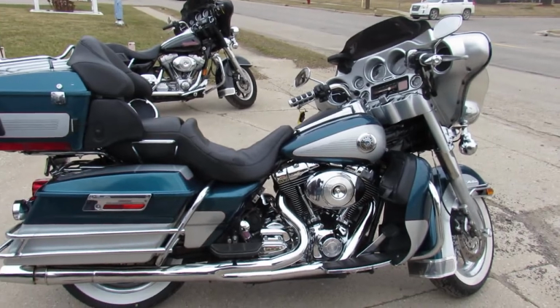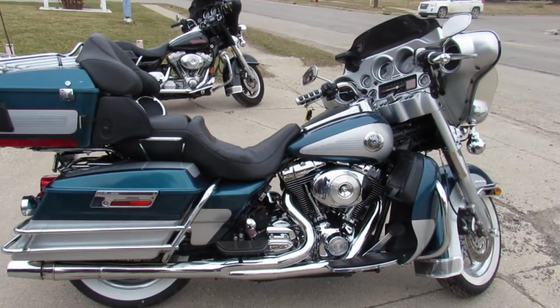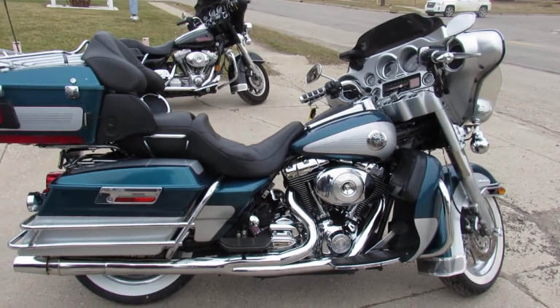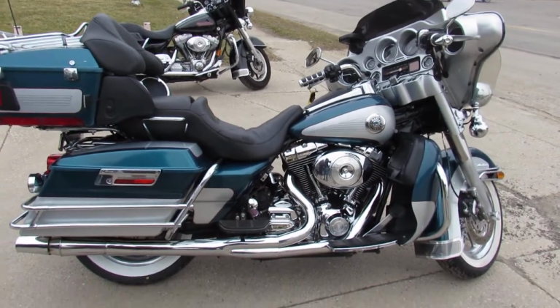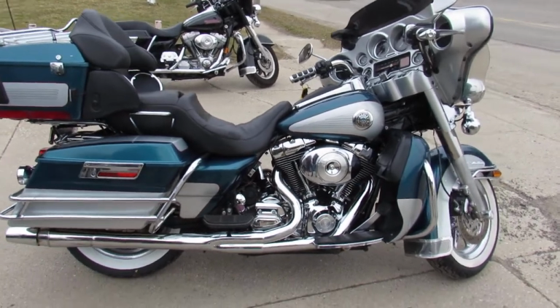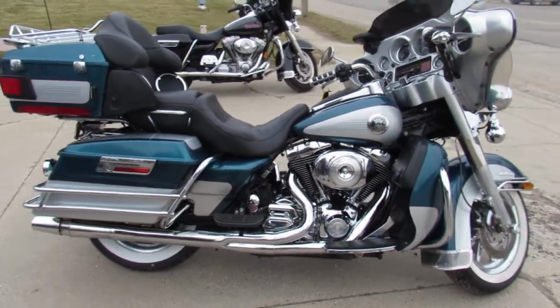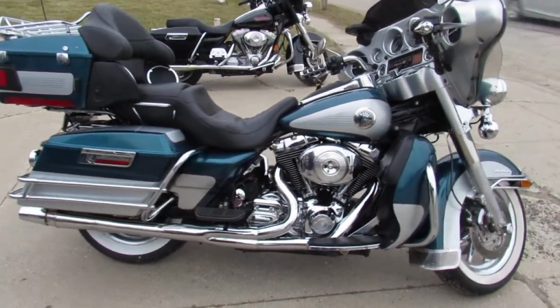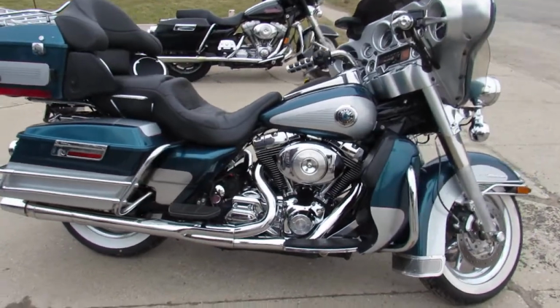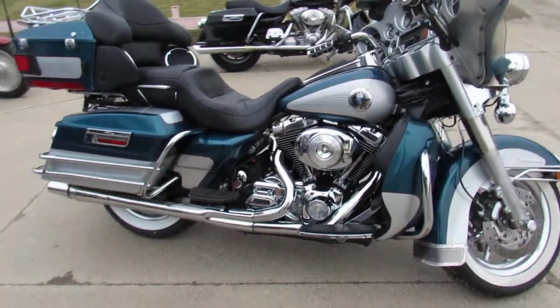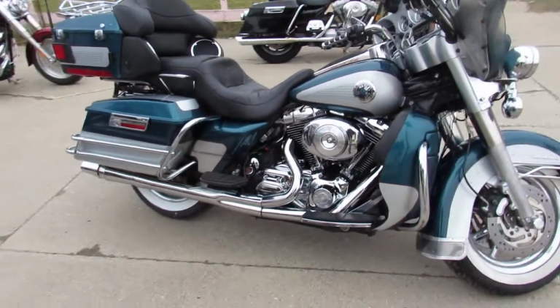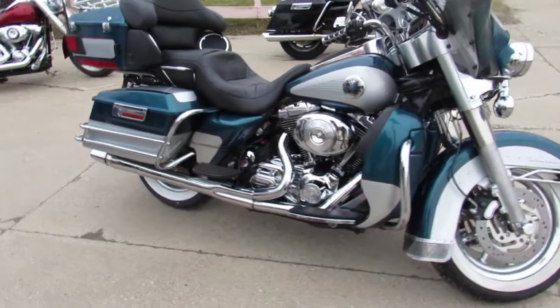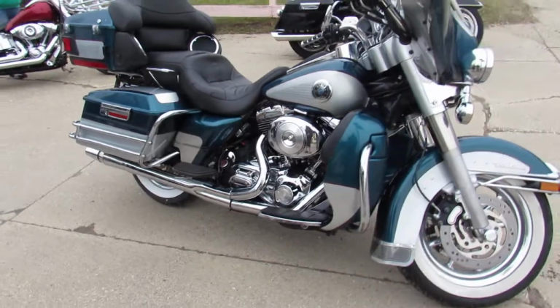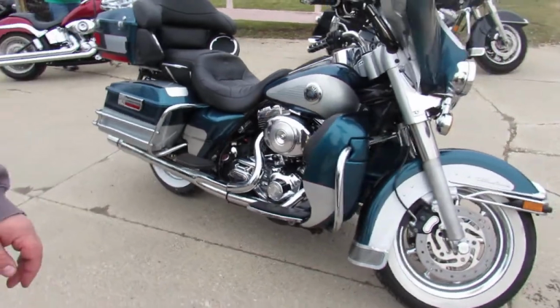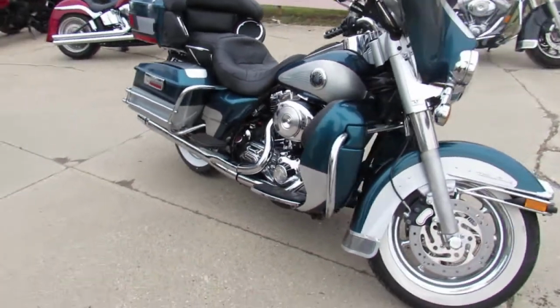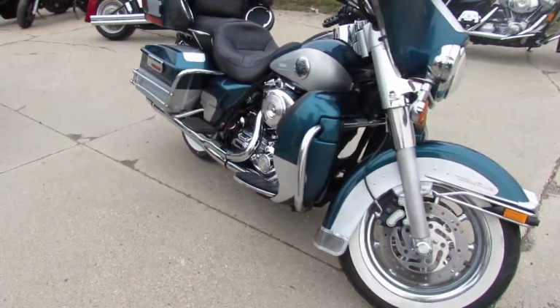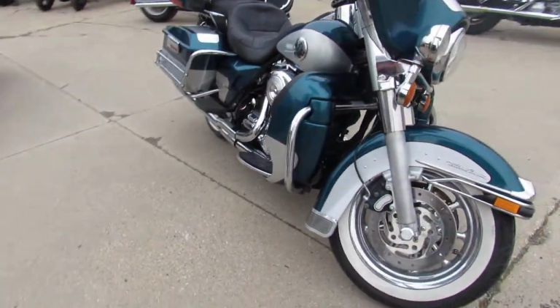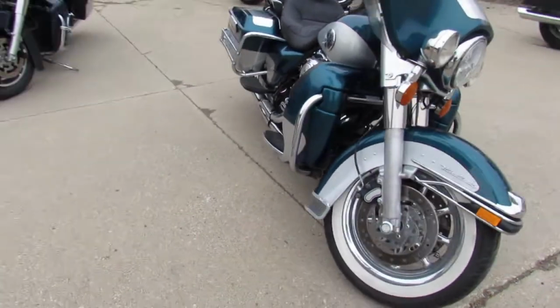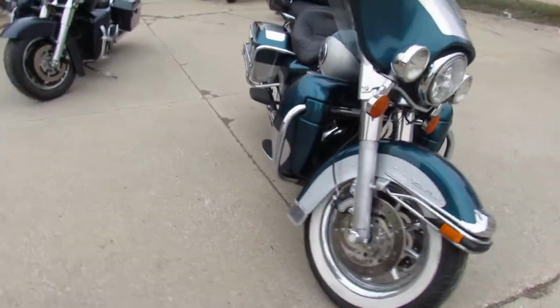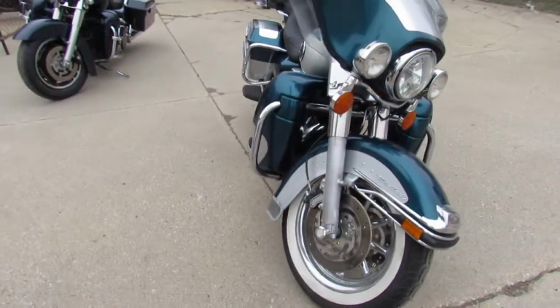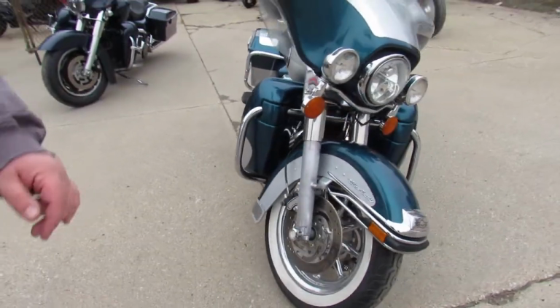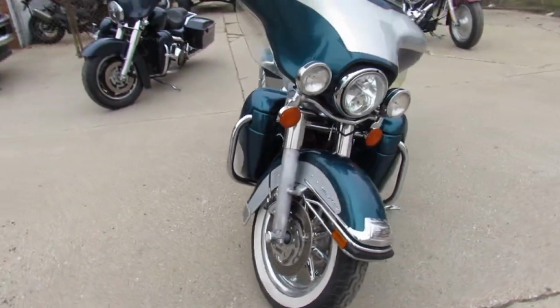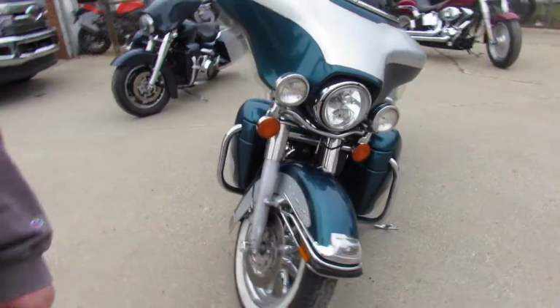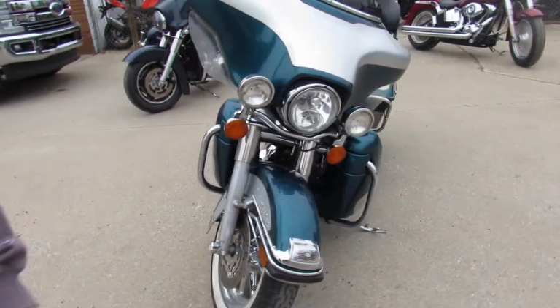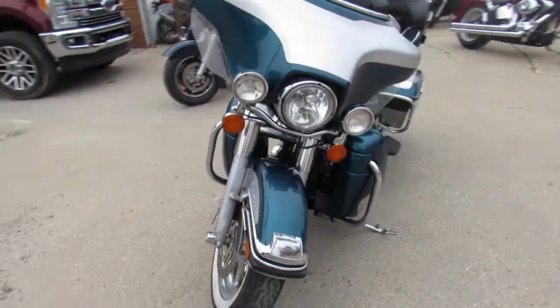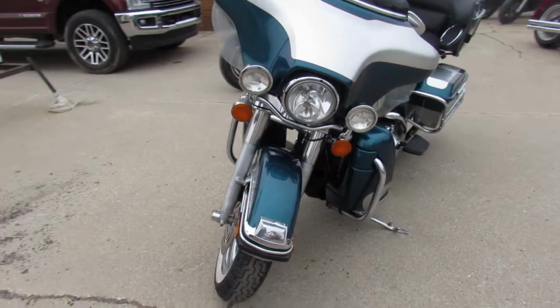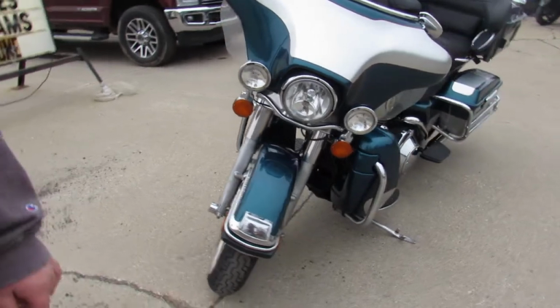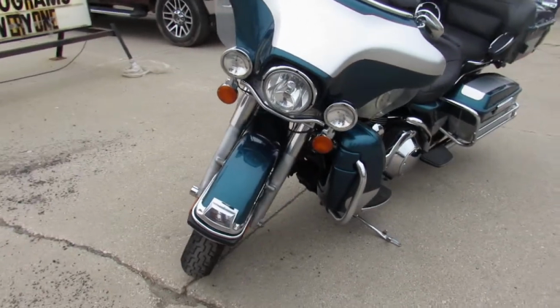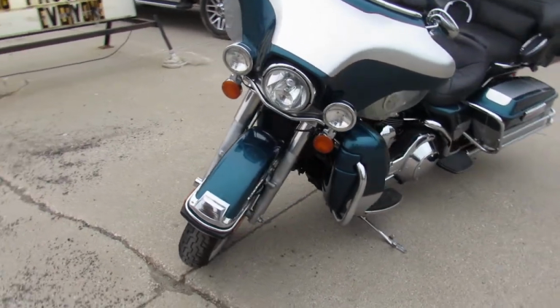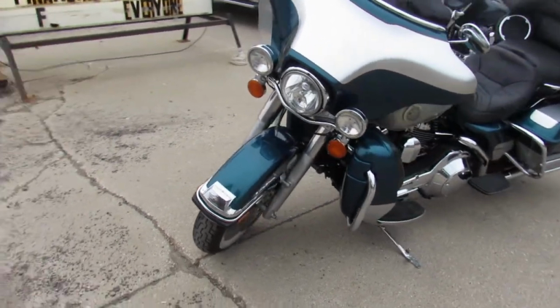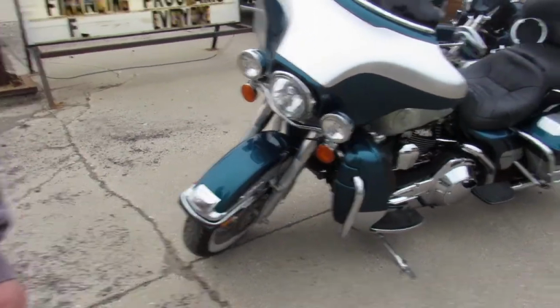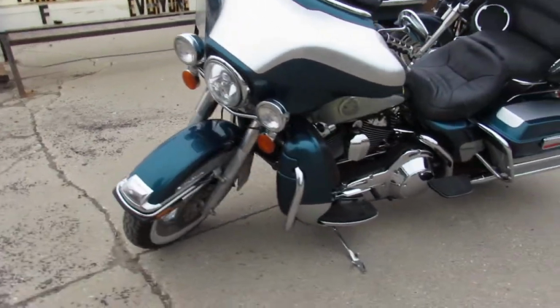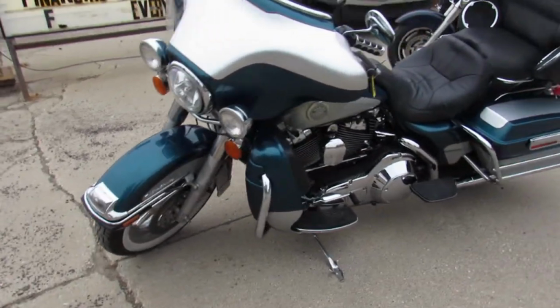Hey guys, ApprovalPowerSports.com here doing some videos on some bikes that just came into the showroom. This one here, 2004 Ultra Classic for sale. Only 38,360 miles.